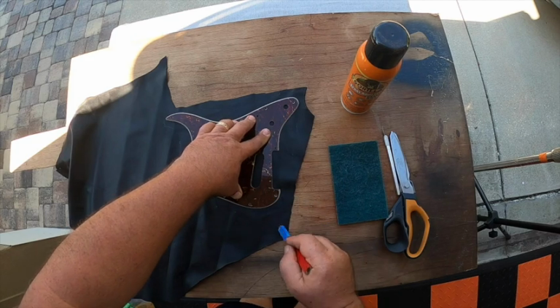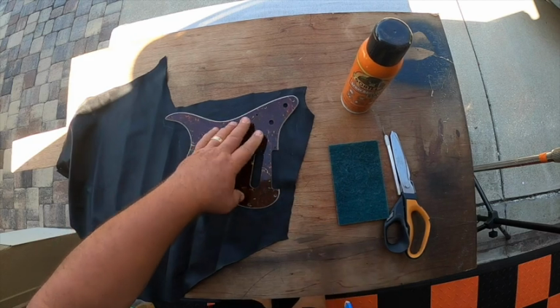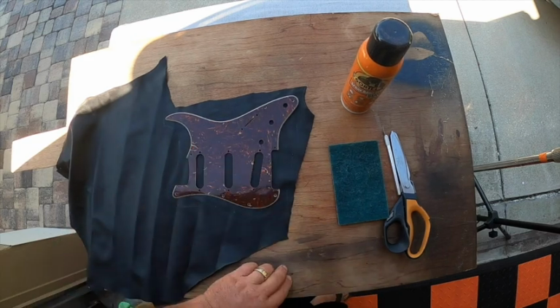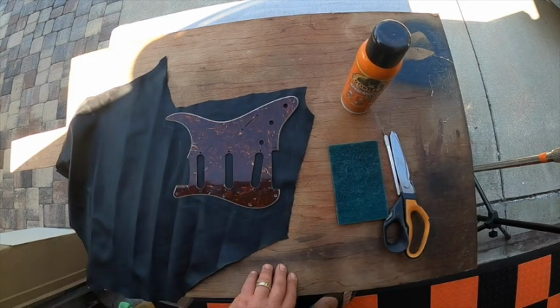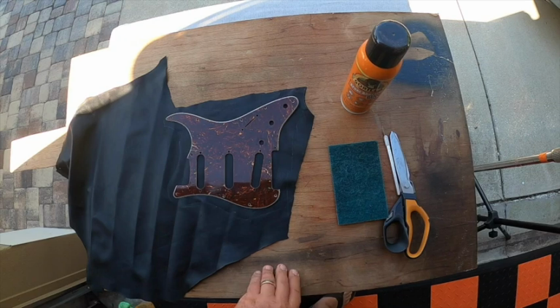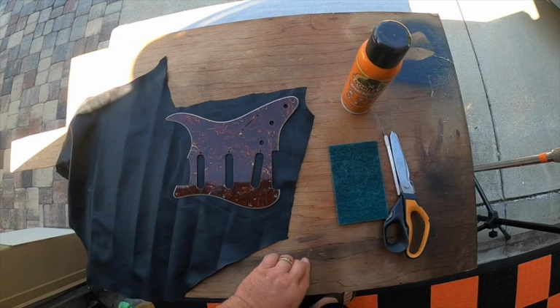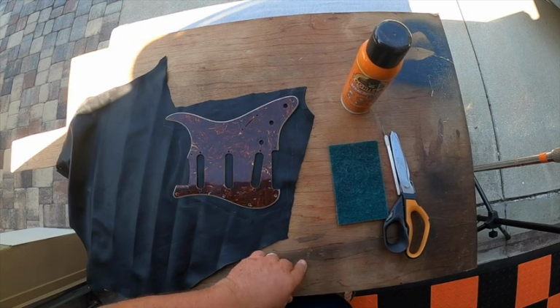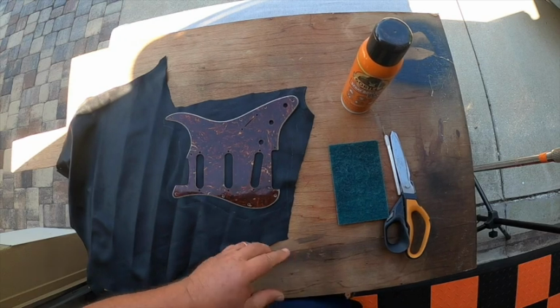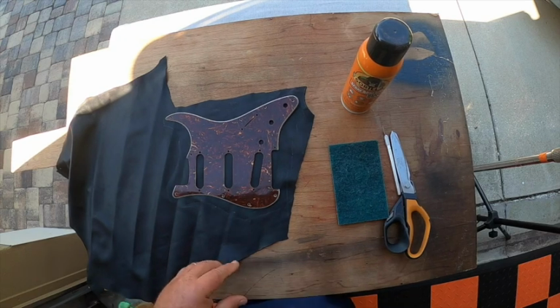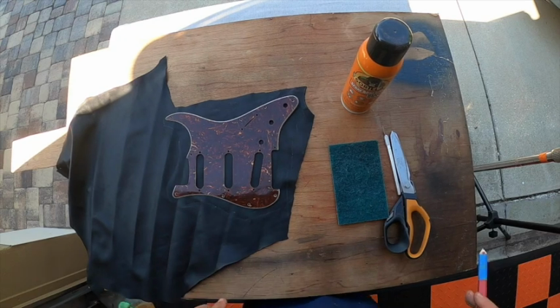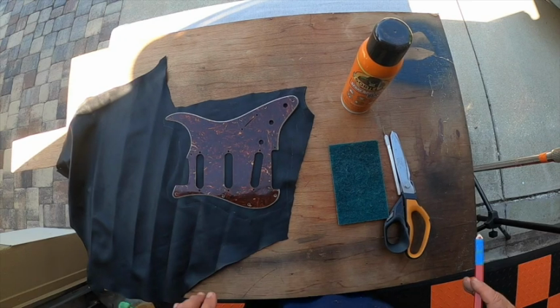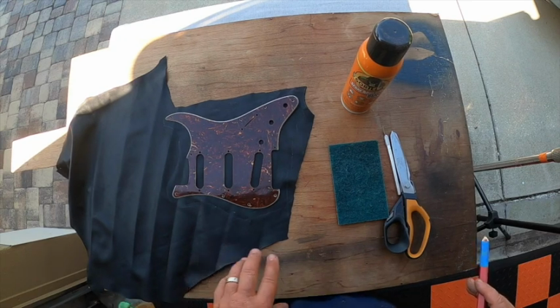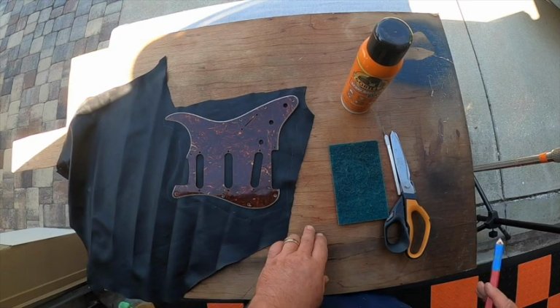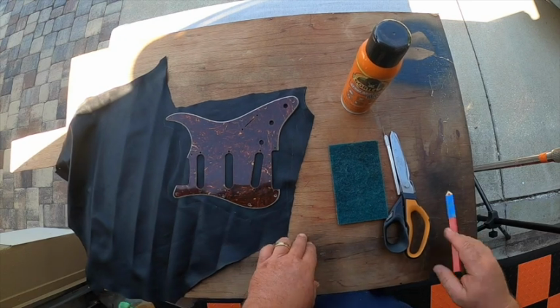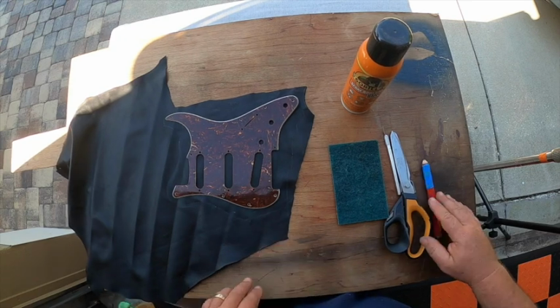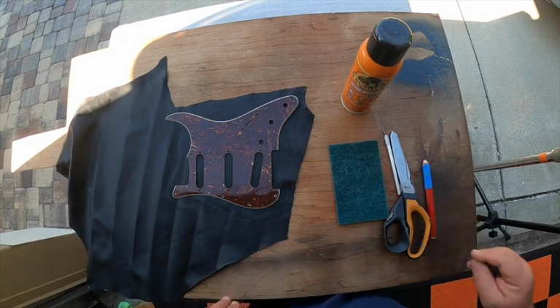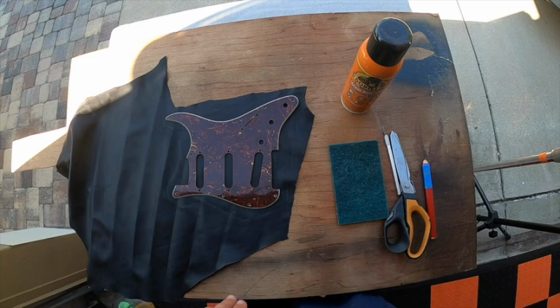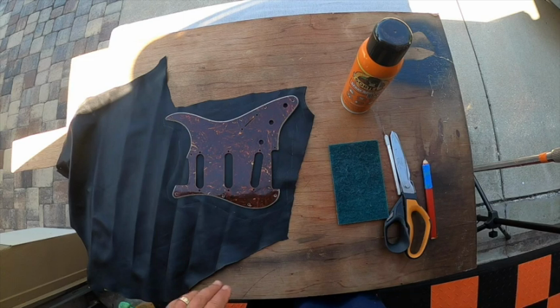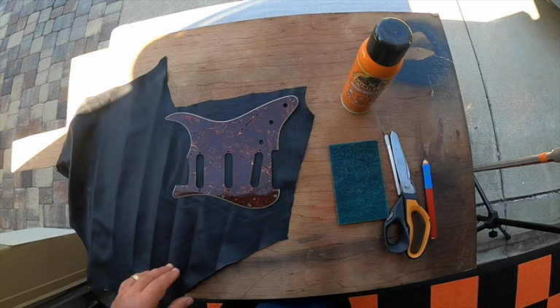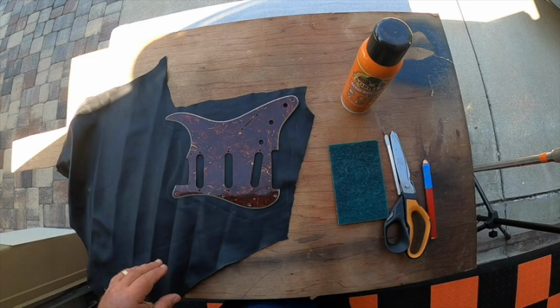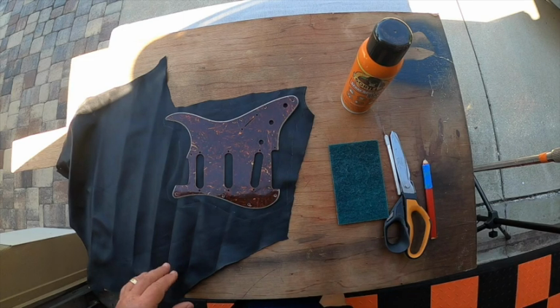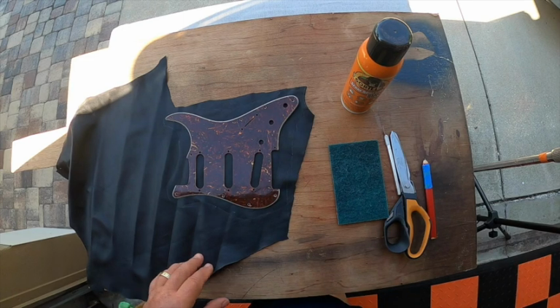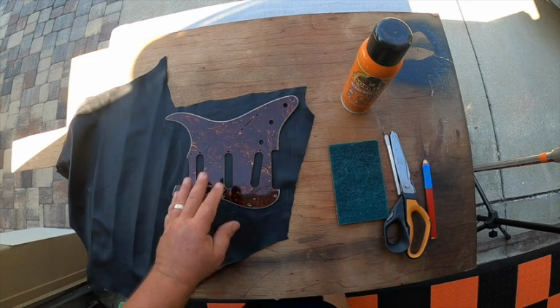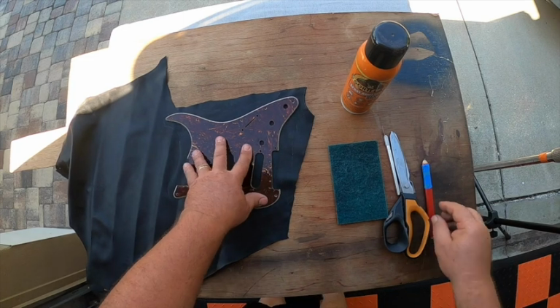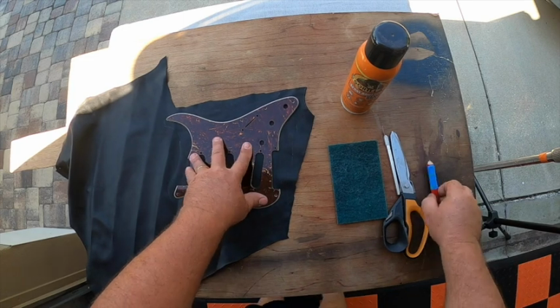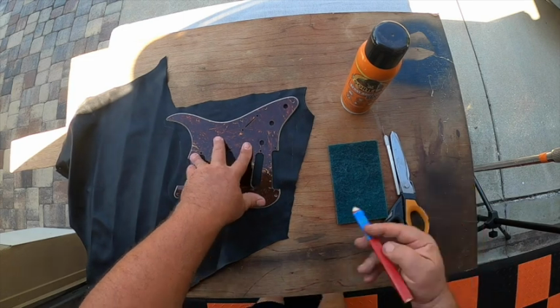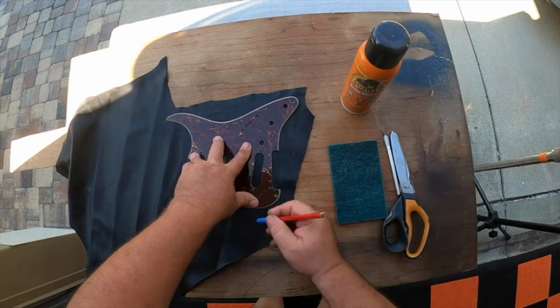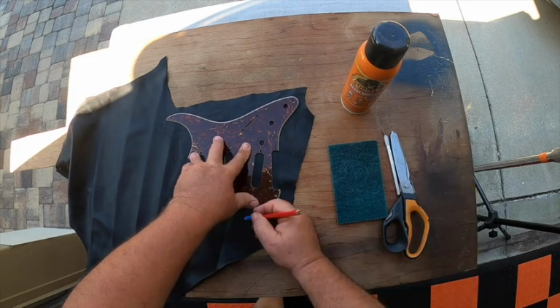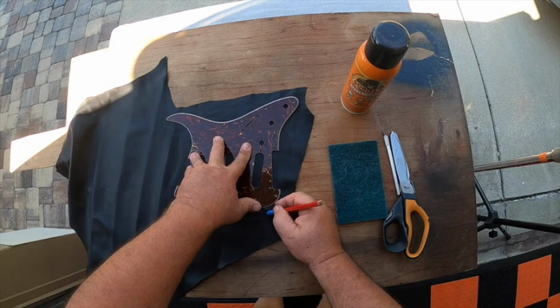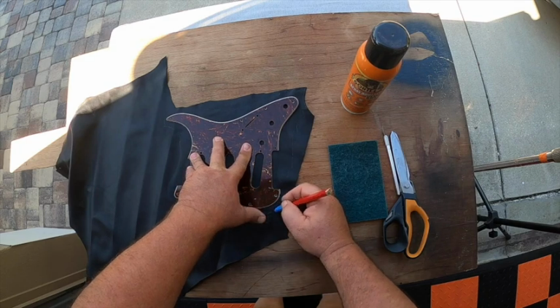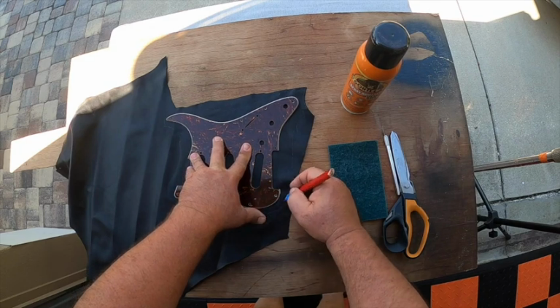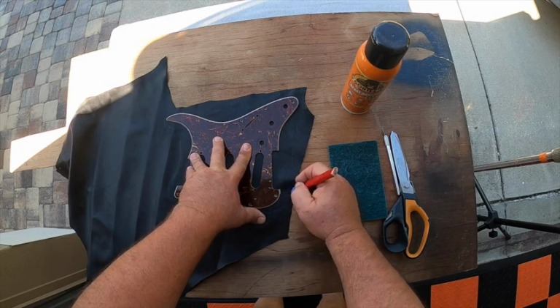What I do is take a piece of quarter-inch junk plywood — this is my working surface pretty much every time I make one of these, only because I'm not too worried about it getting damaged.